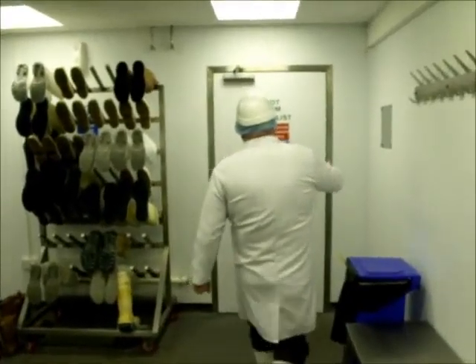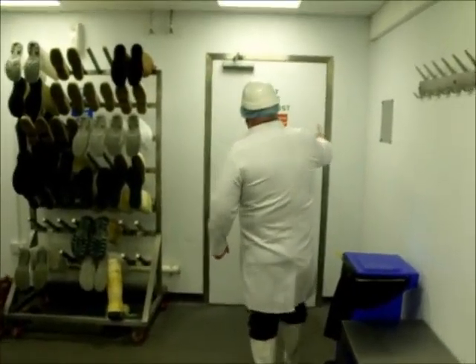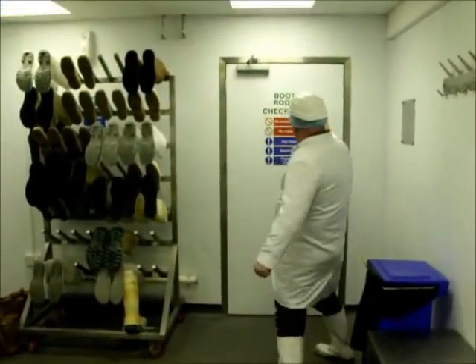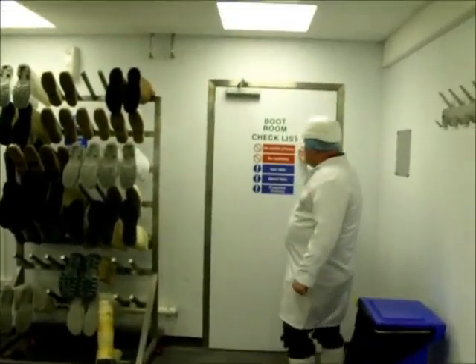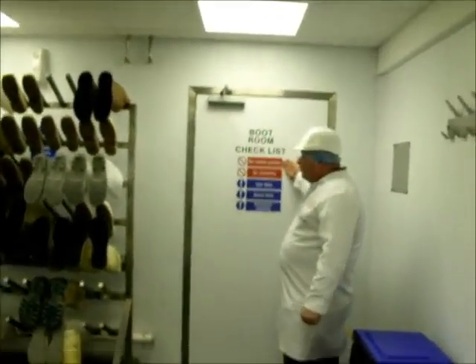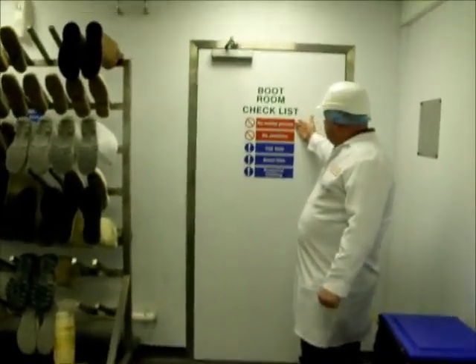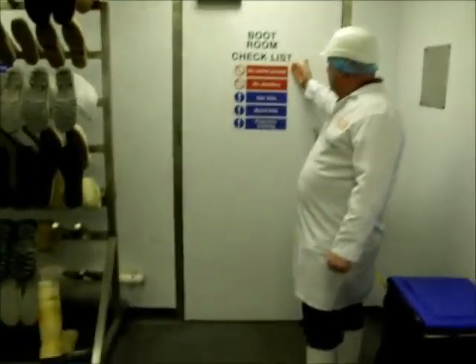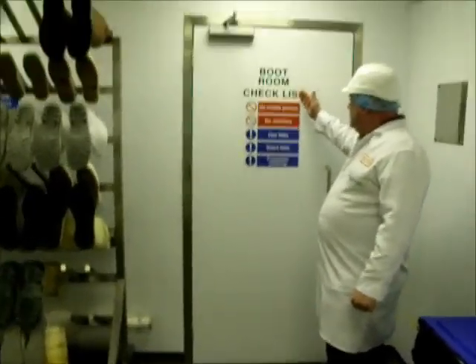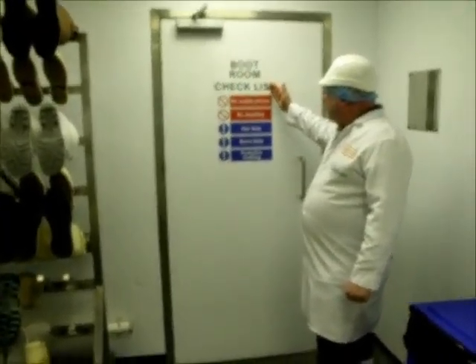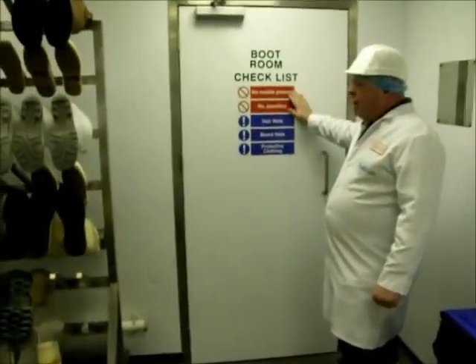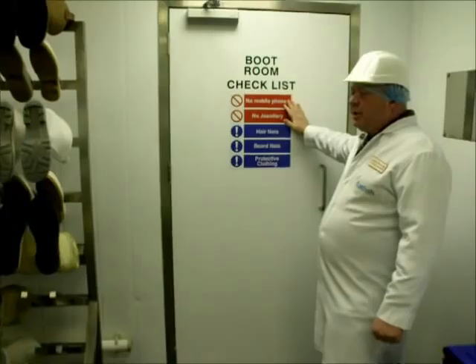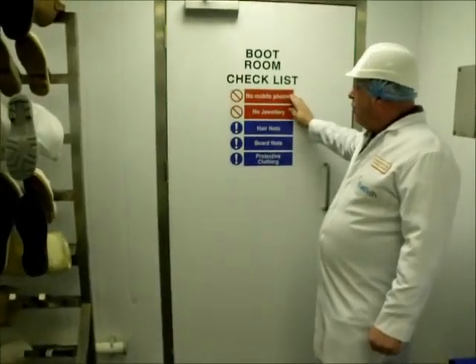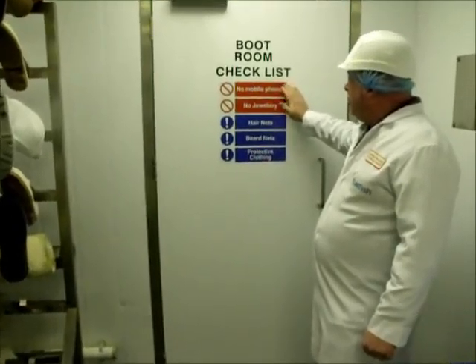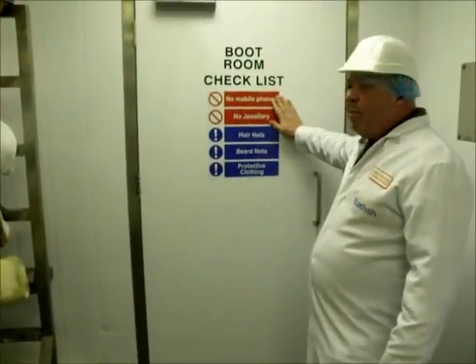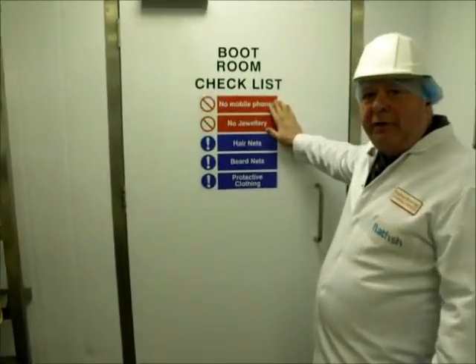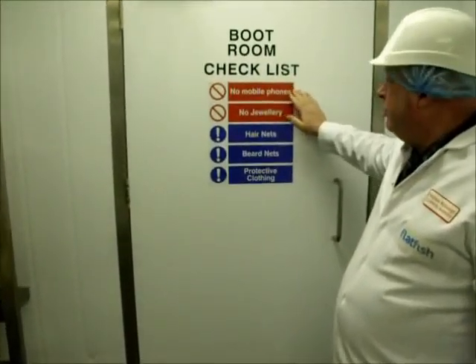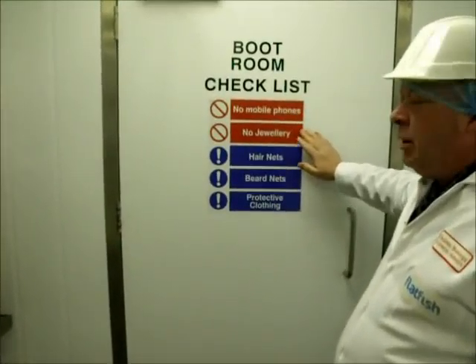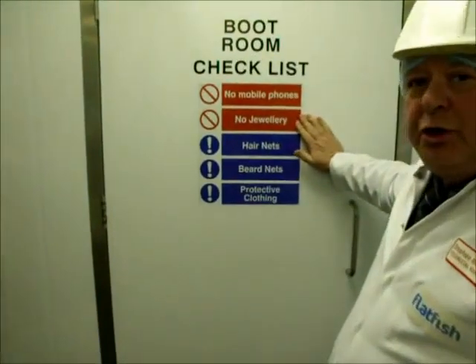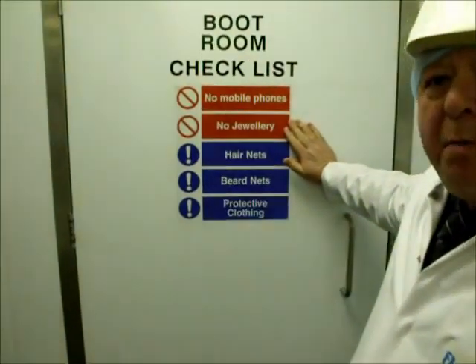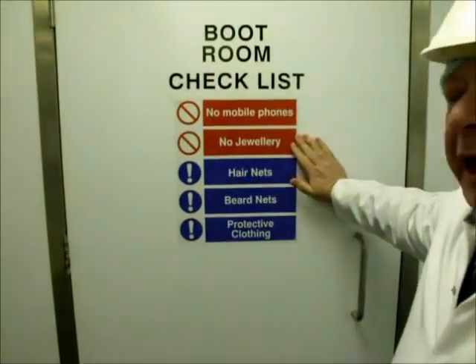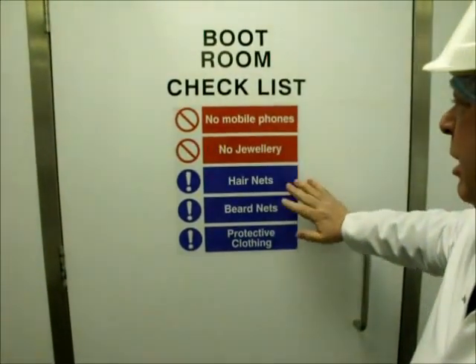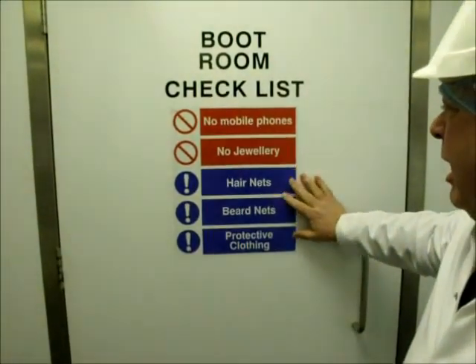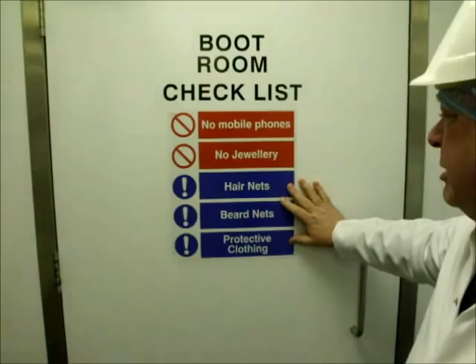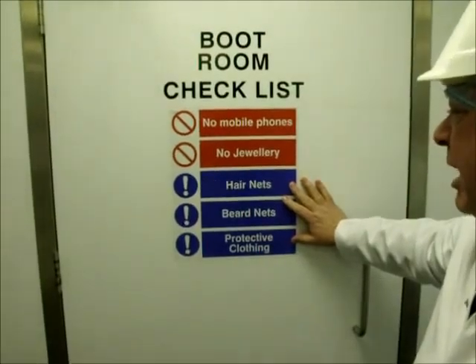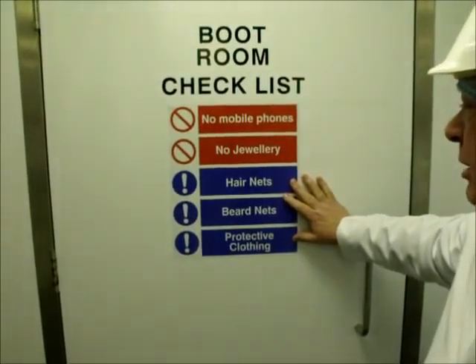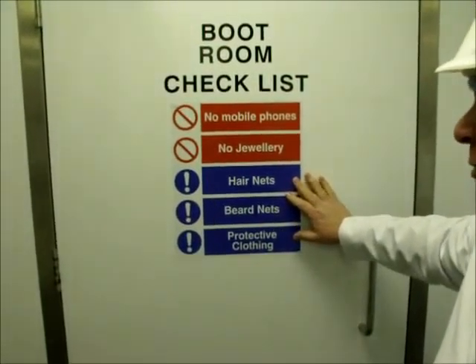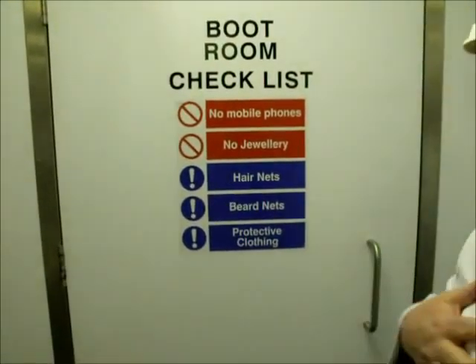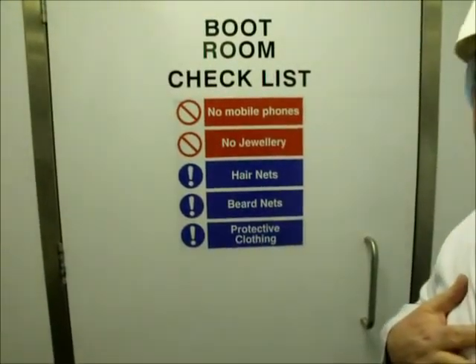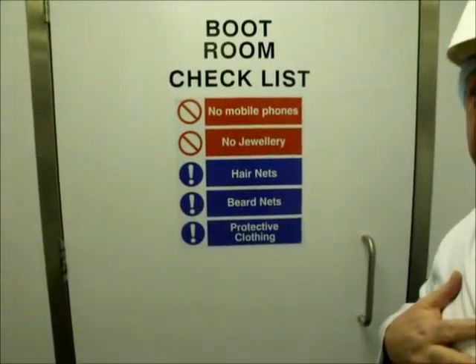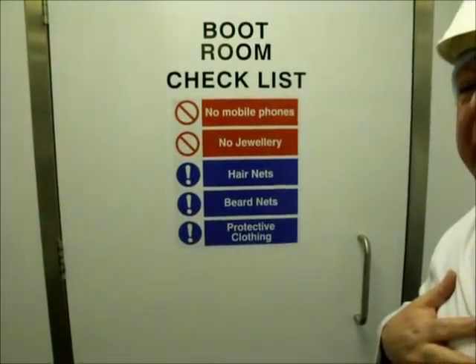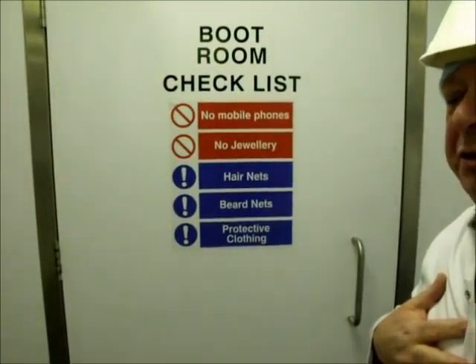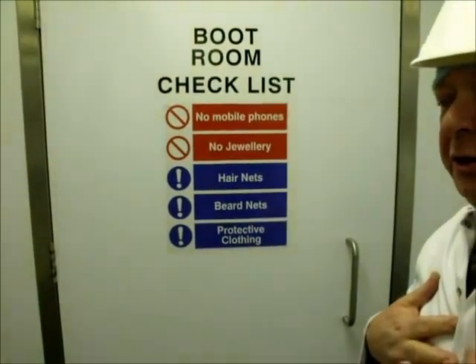As you'll see by the list here, once you go past this door: no mobile phones, no jewellery or money, hairnets, beard nets, protective clothing — you should be already booted and suited.